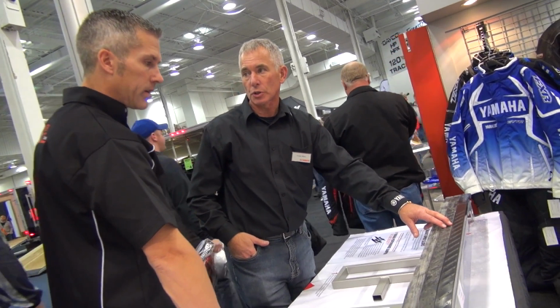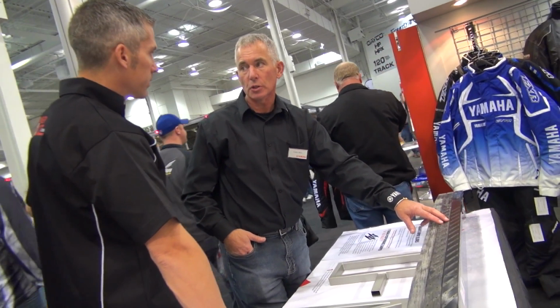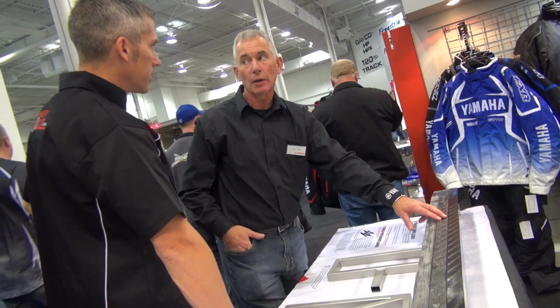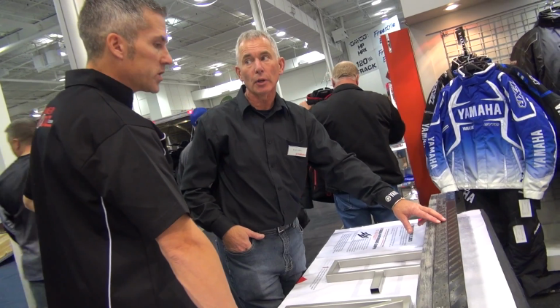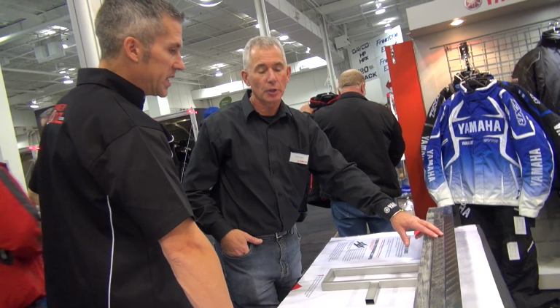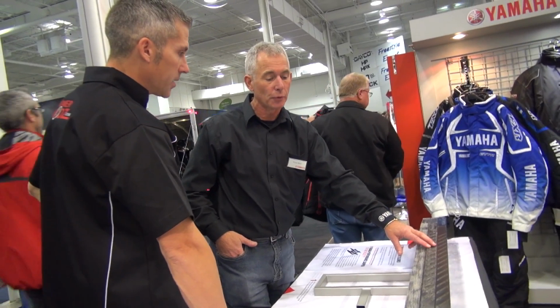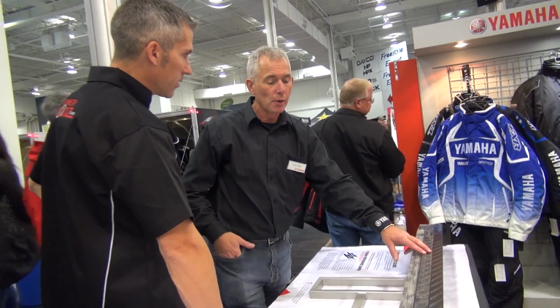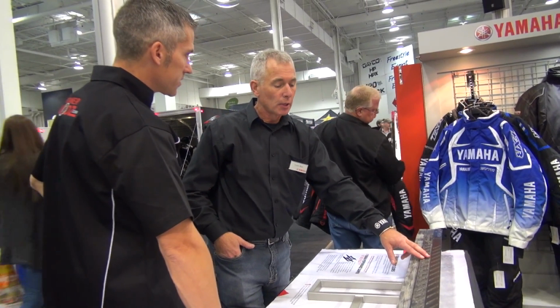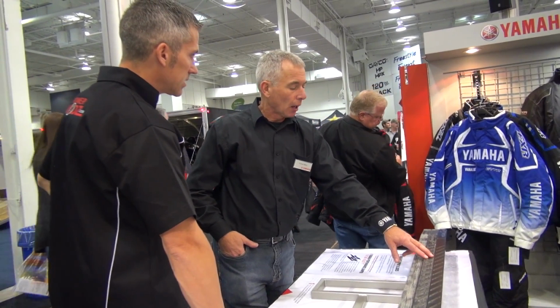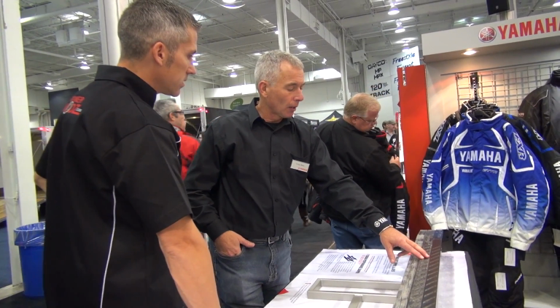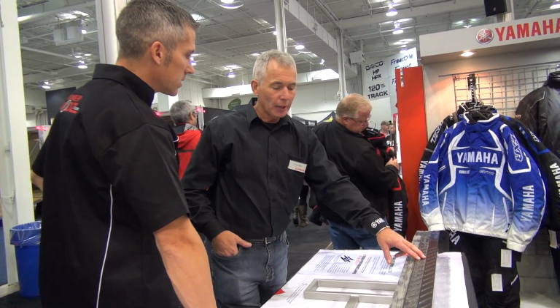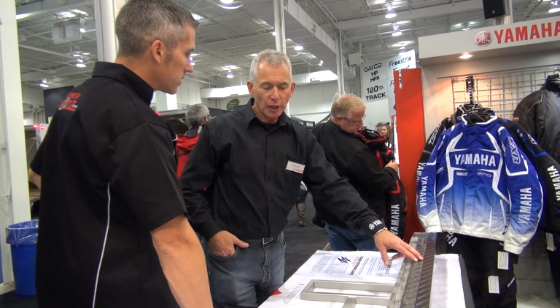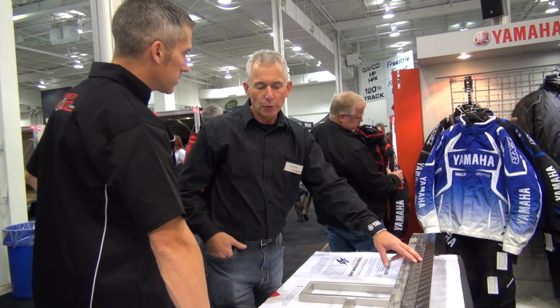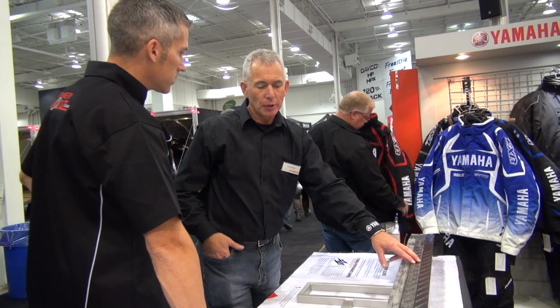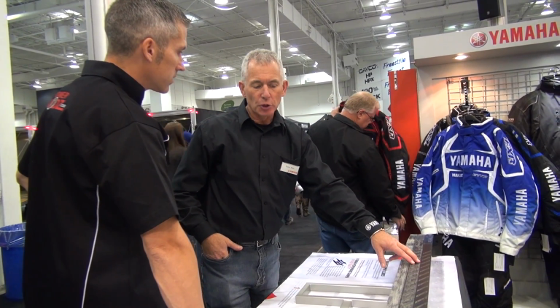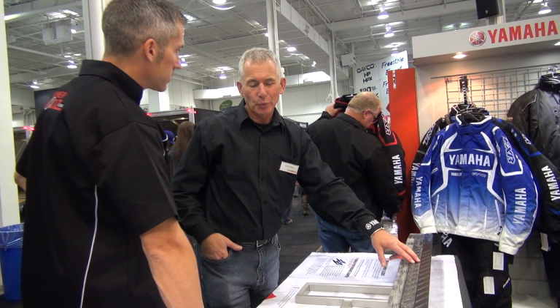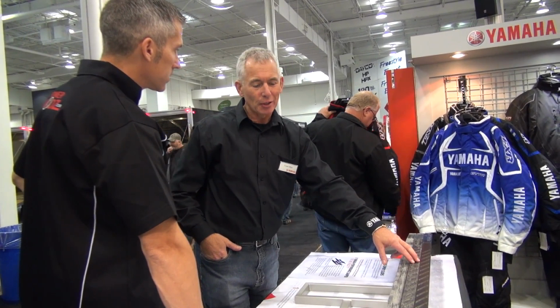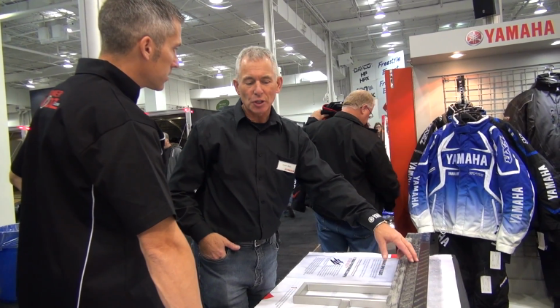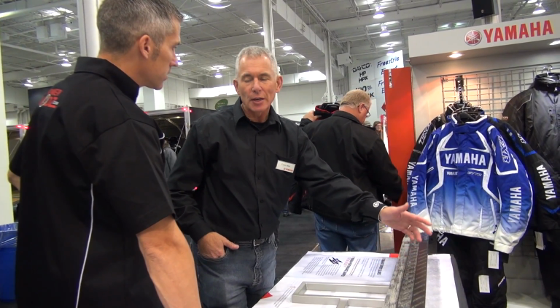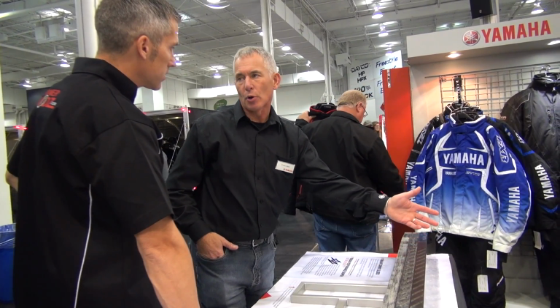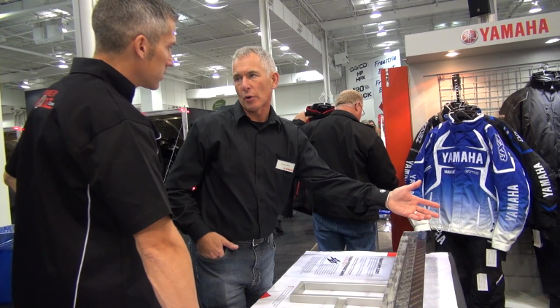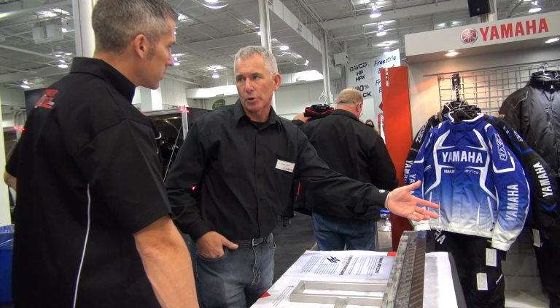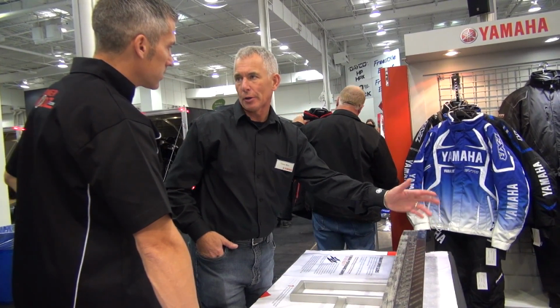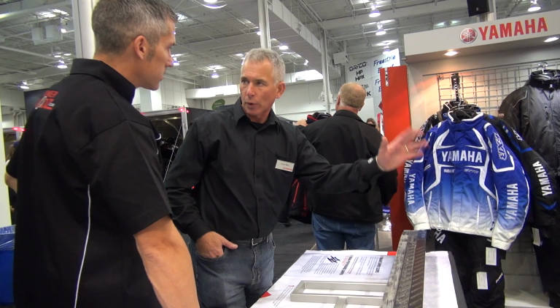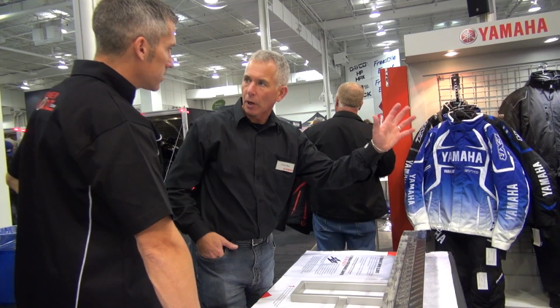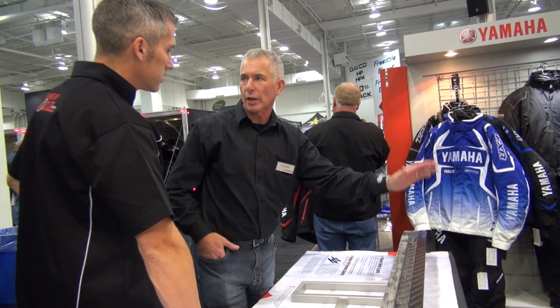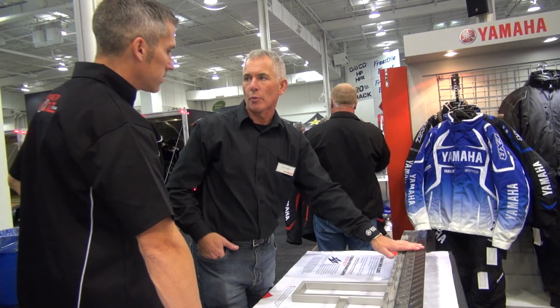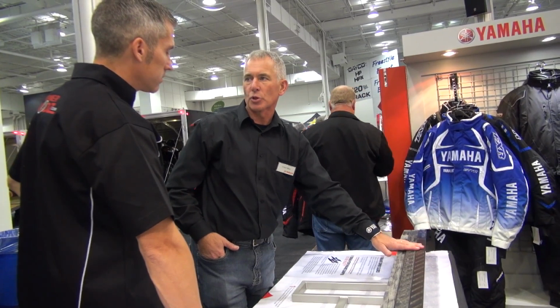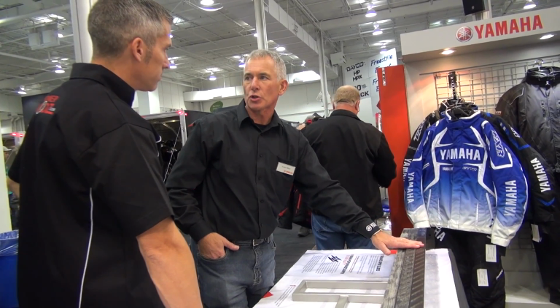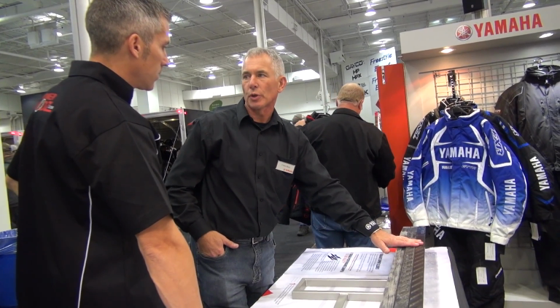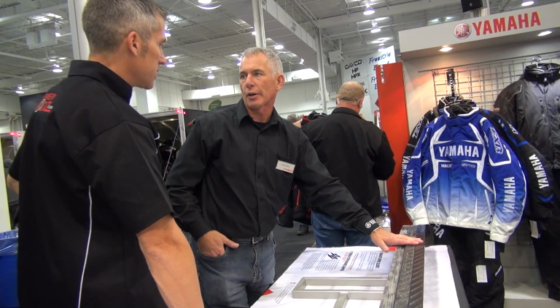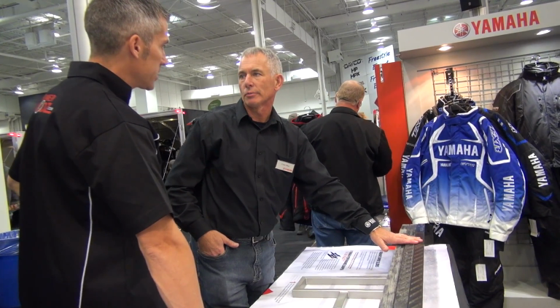What's retail on a pair of those? Checking with our dealers, retail is in the neighborhood of $100 to $120. I can't remember the exact suggested retail, but that's the range.